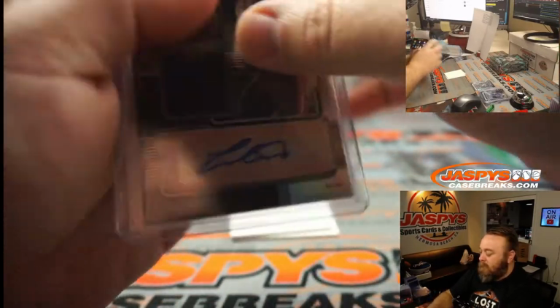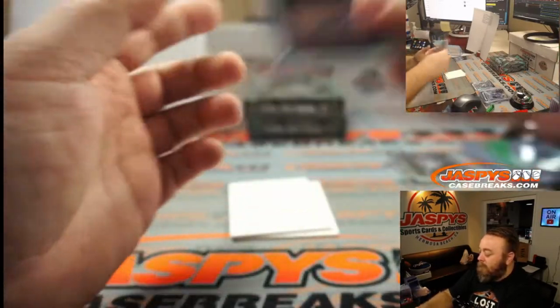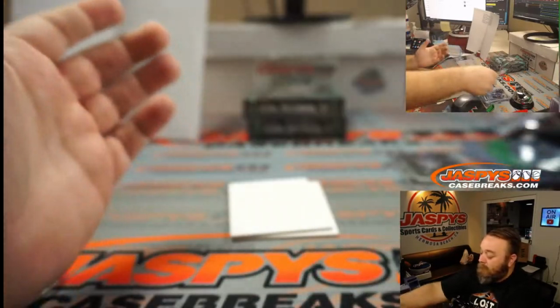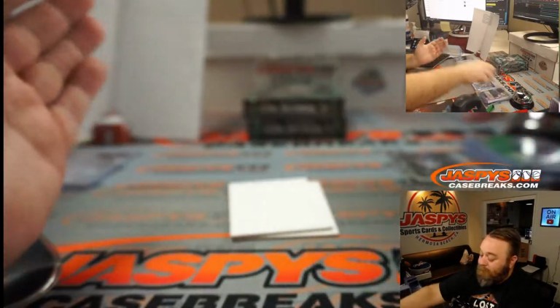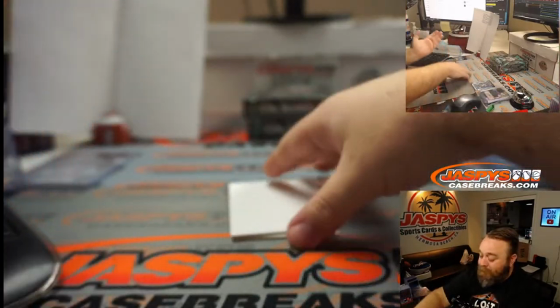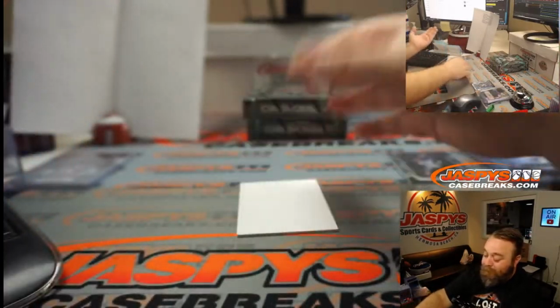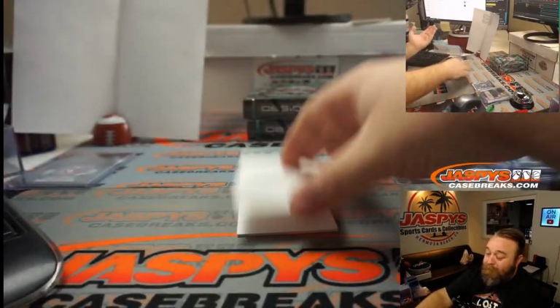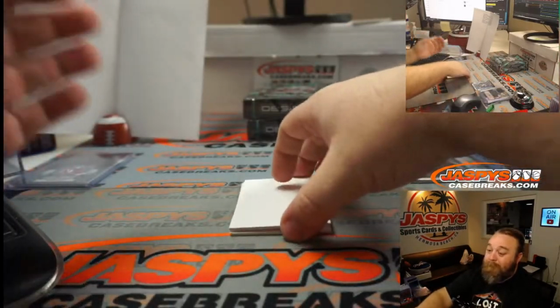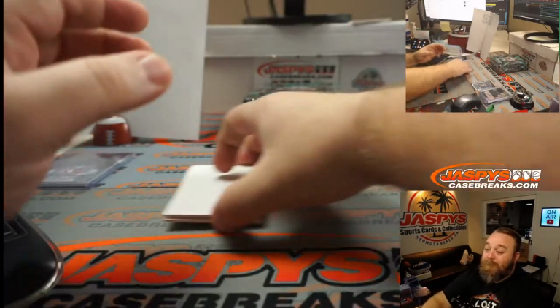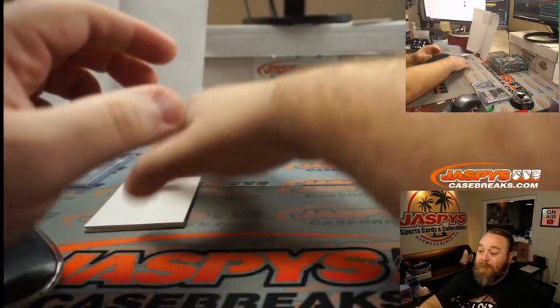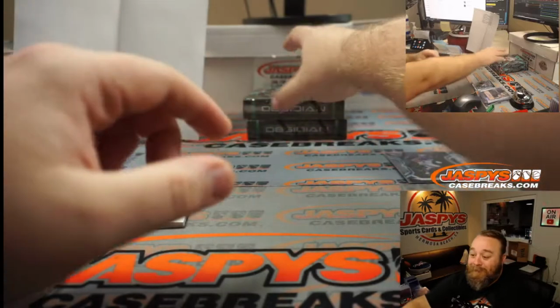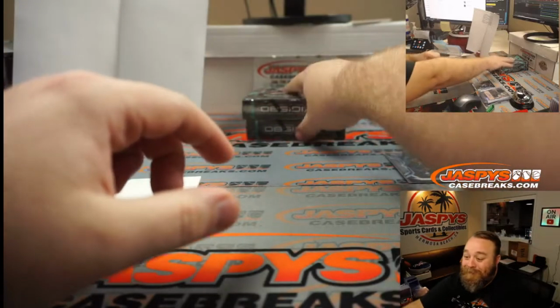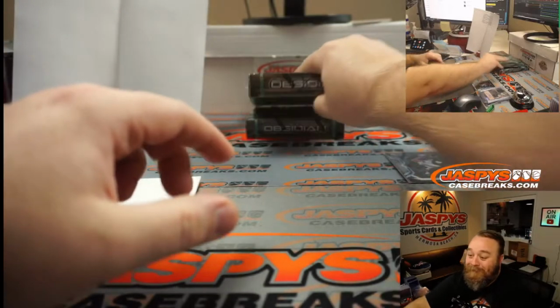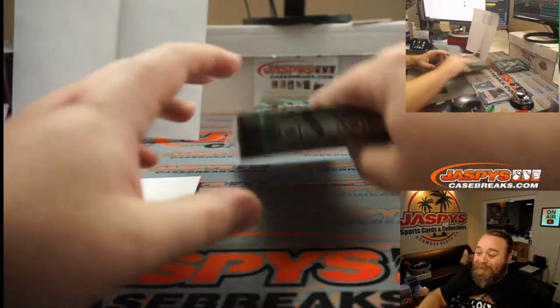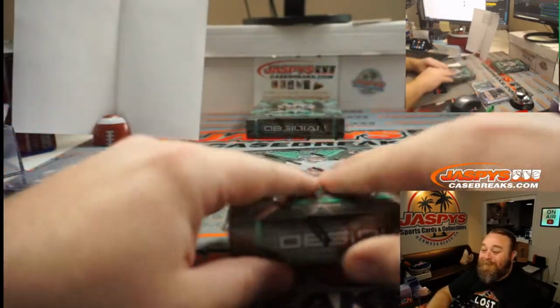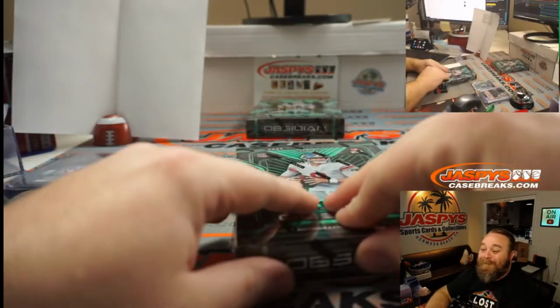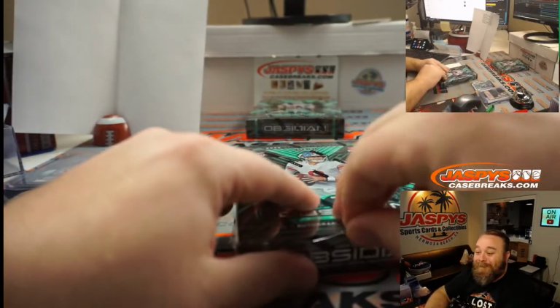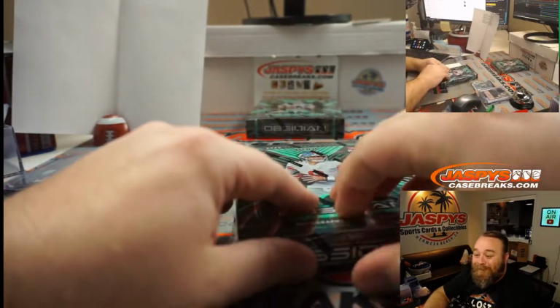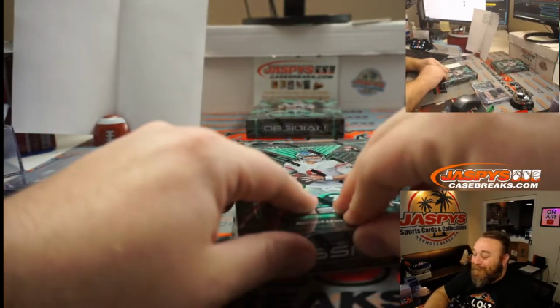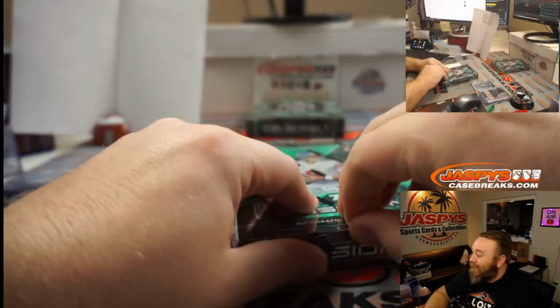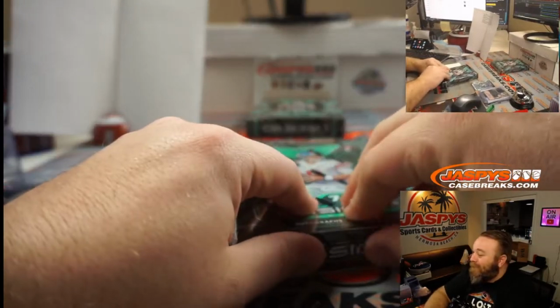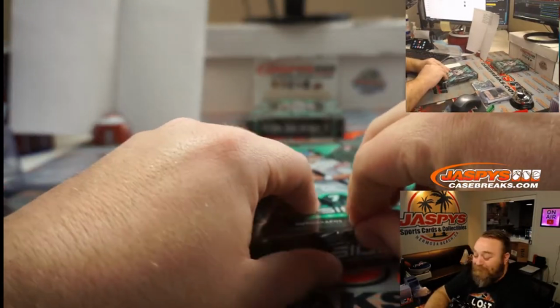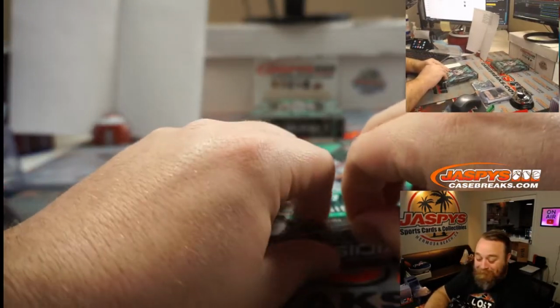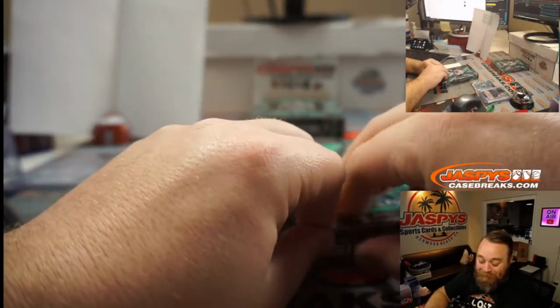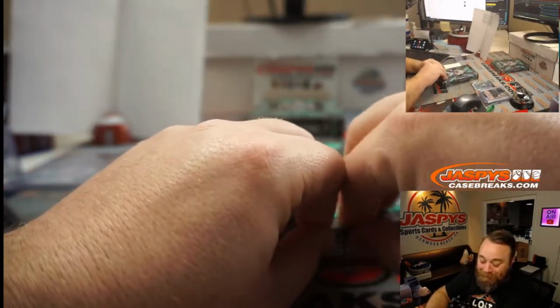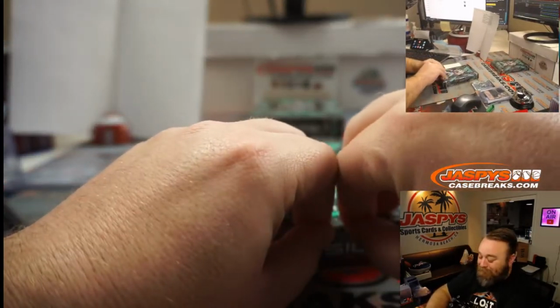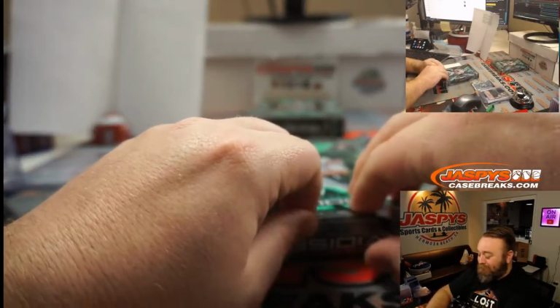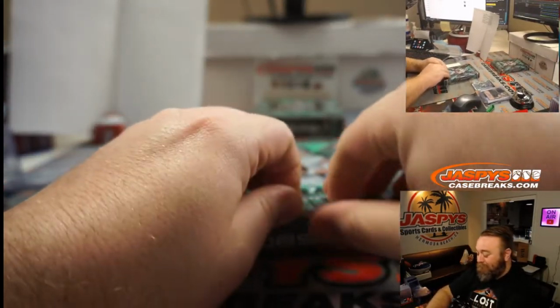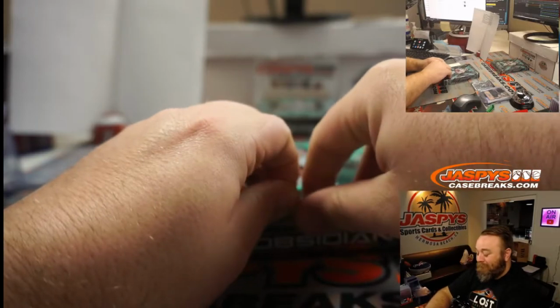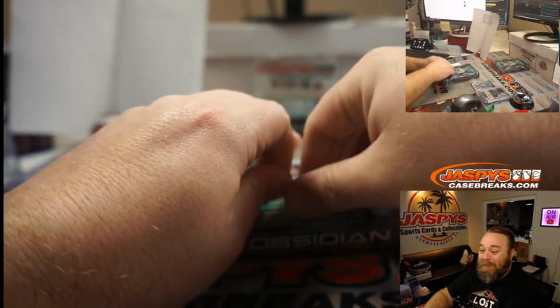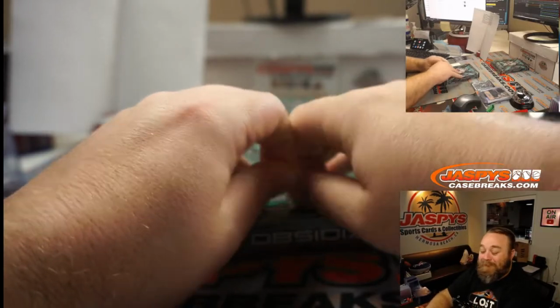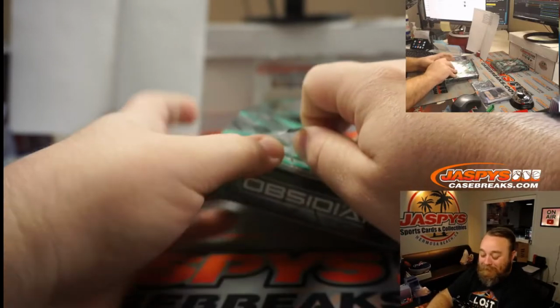Well, good first box. That was a pretty nice card there.